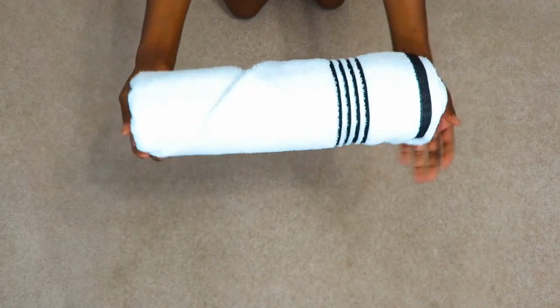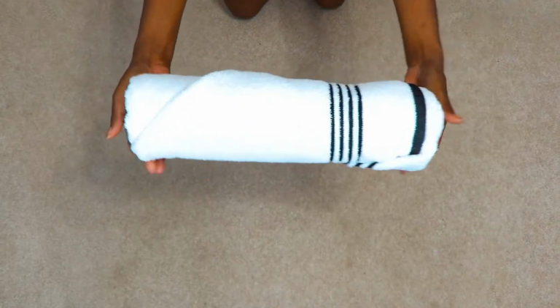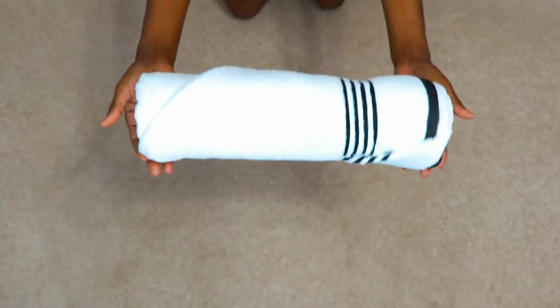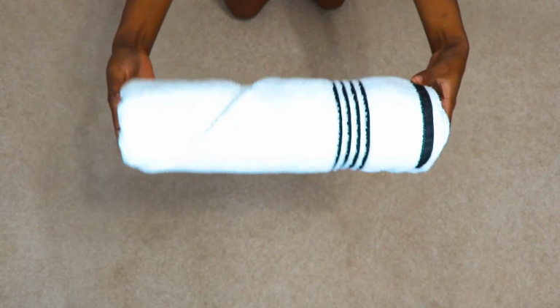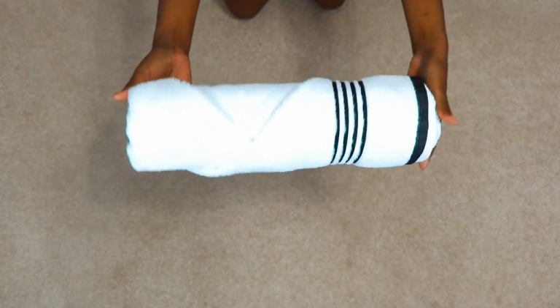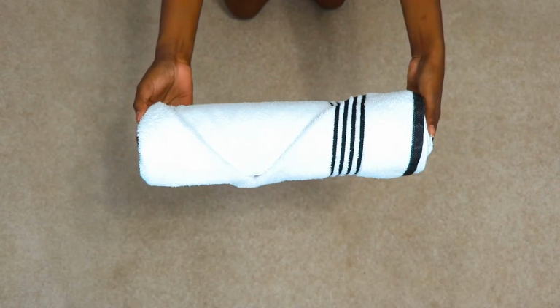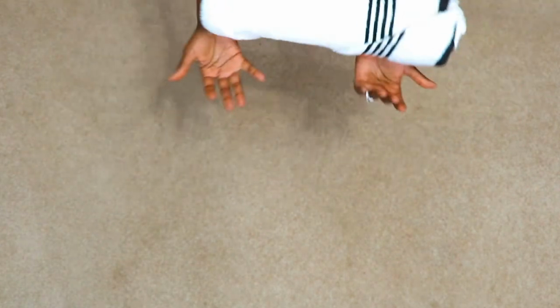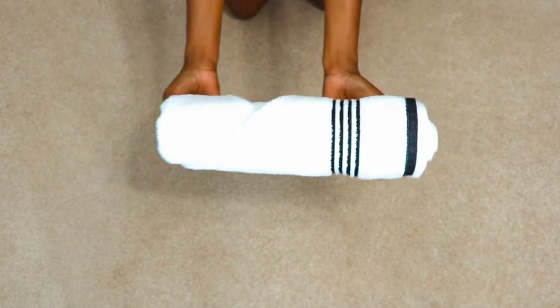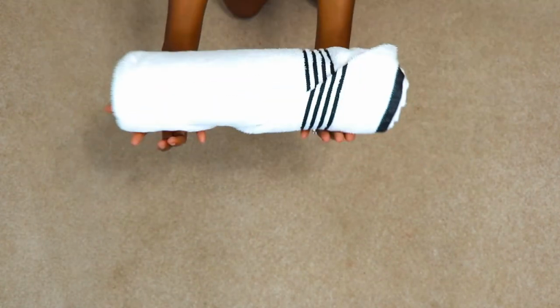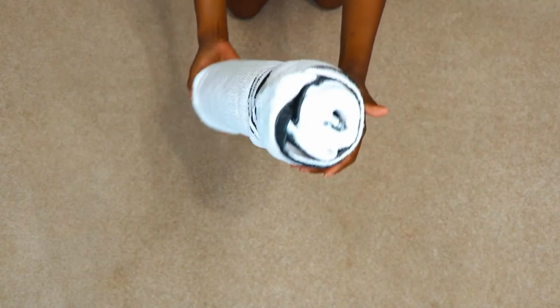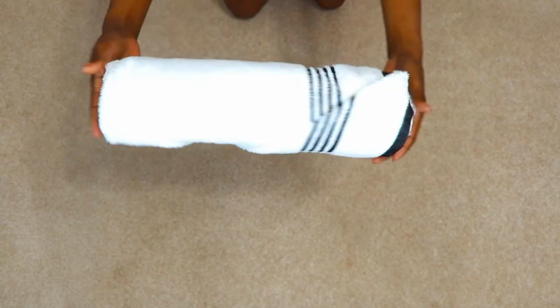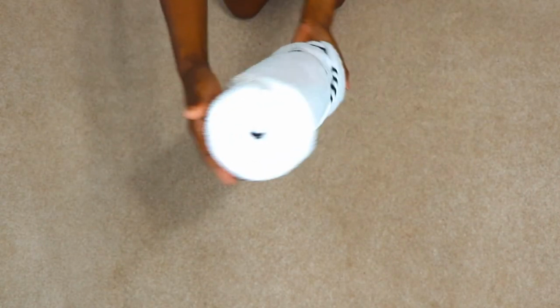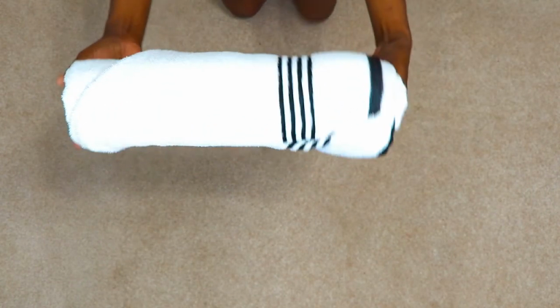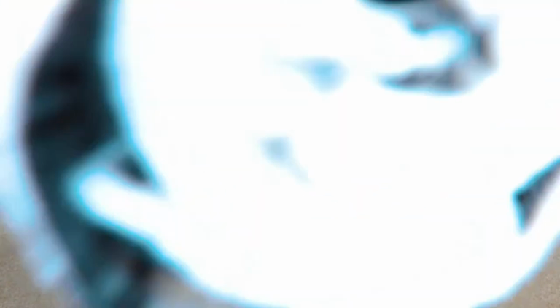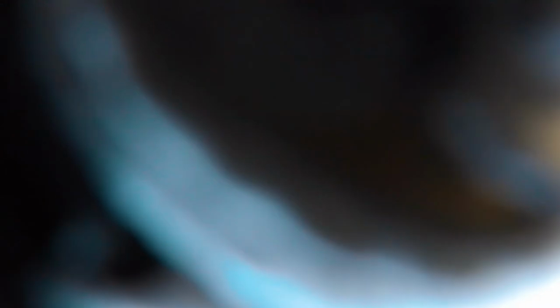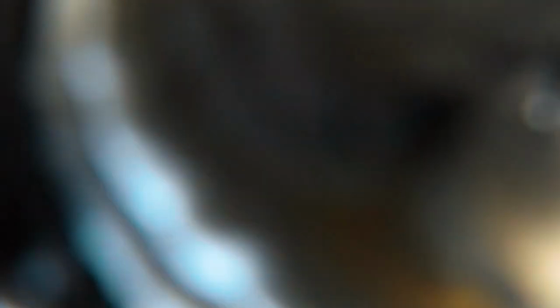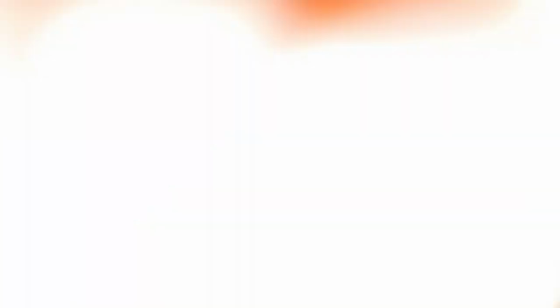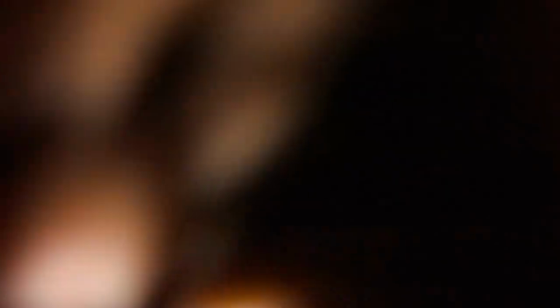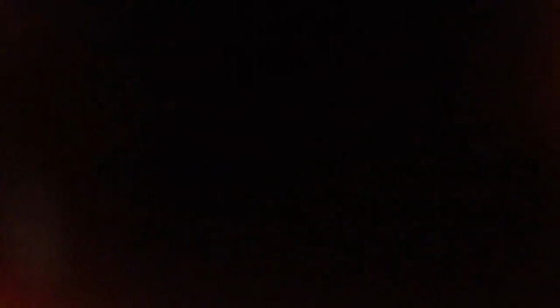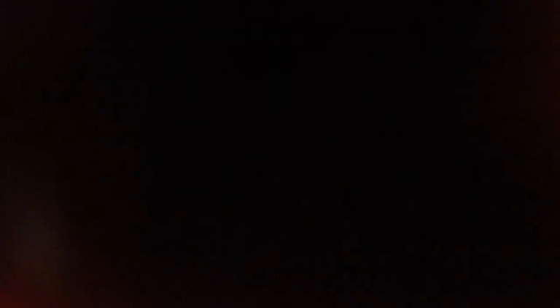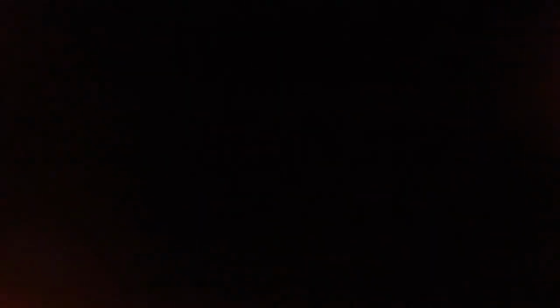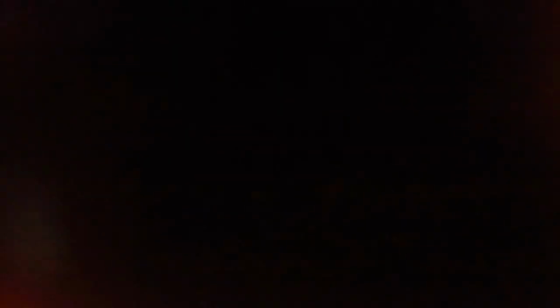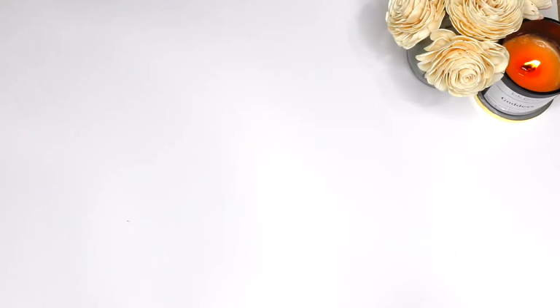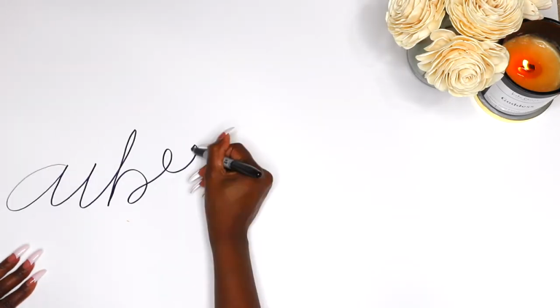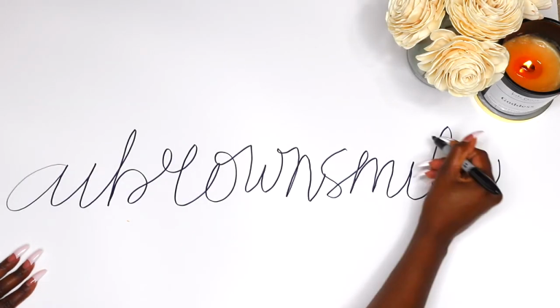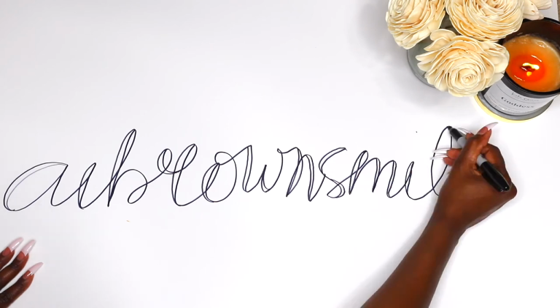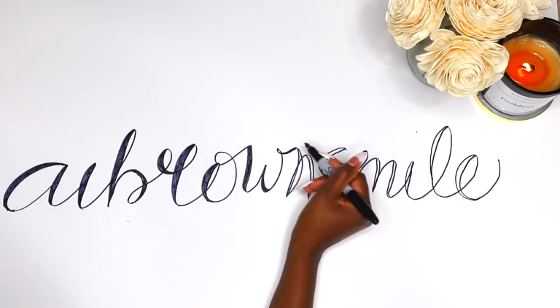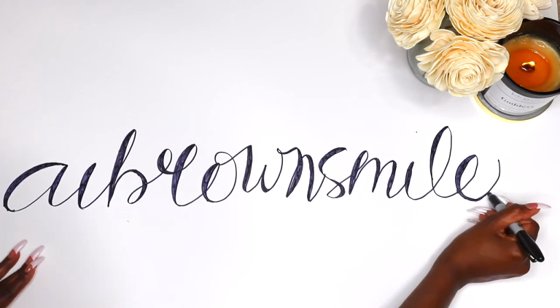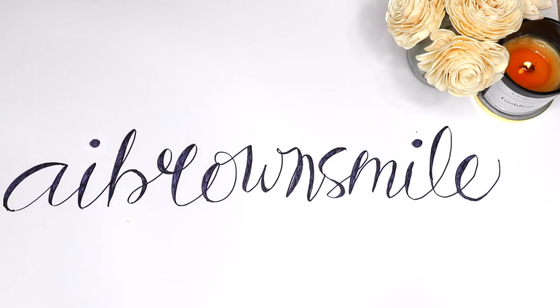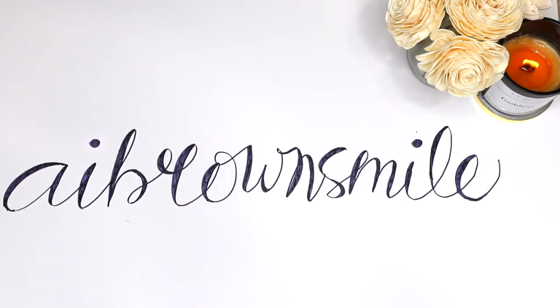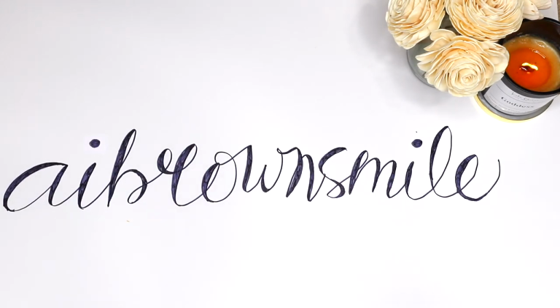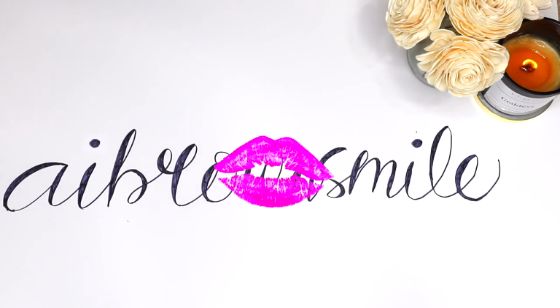Try one or all five of these folding techniques and choose the best one for your style and space. Thanks for watching, smileys. Hope you found this video helpful — if so, please be sure to give it a big thumbs up. See you in the next one!